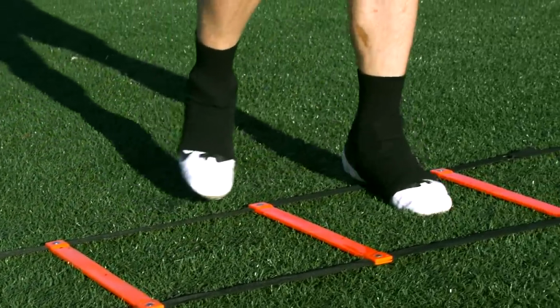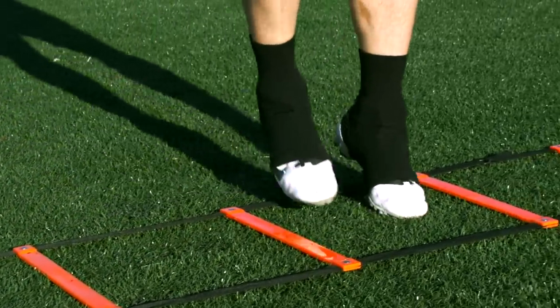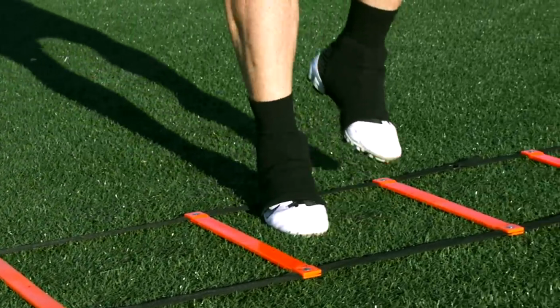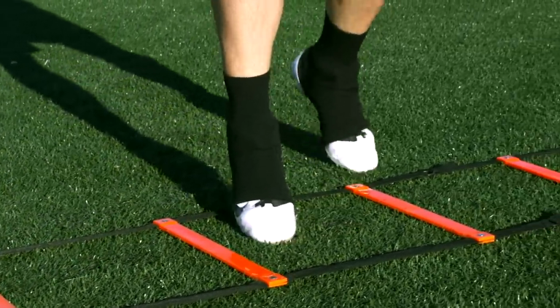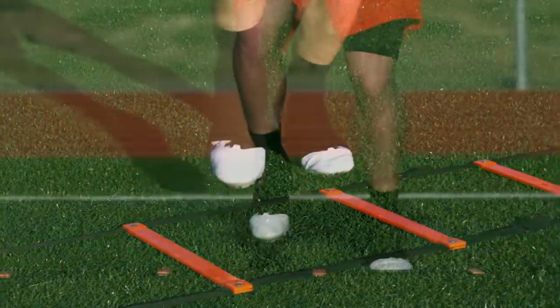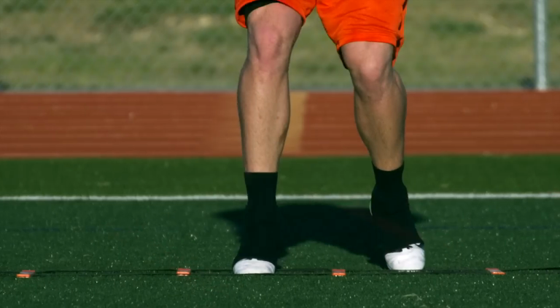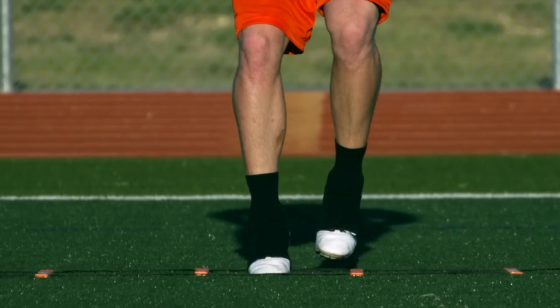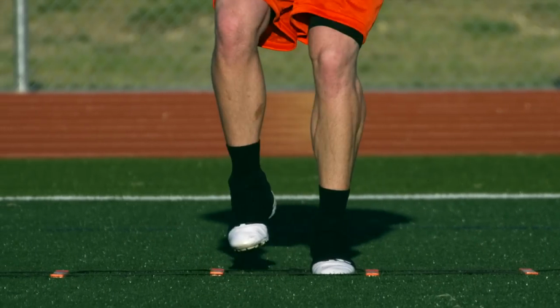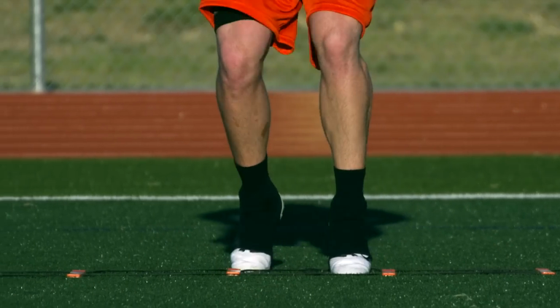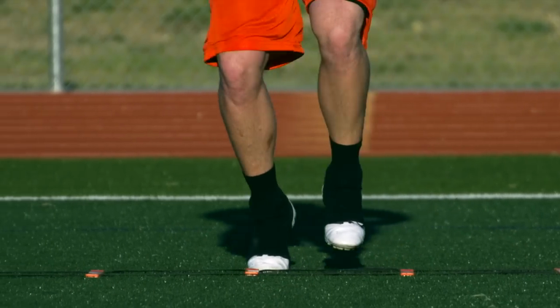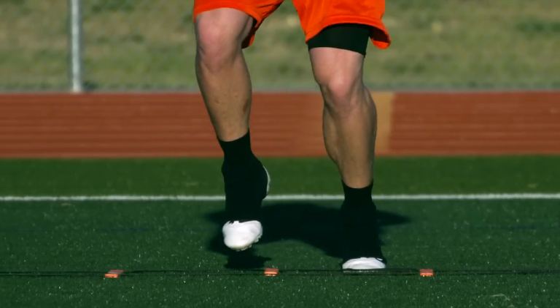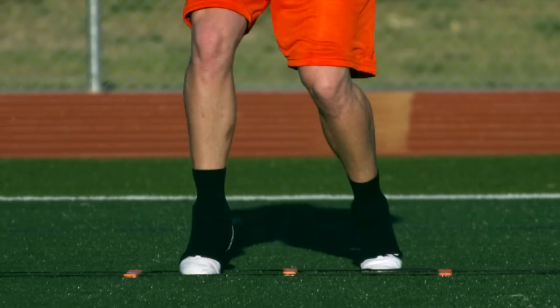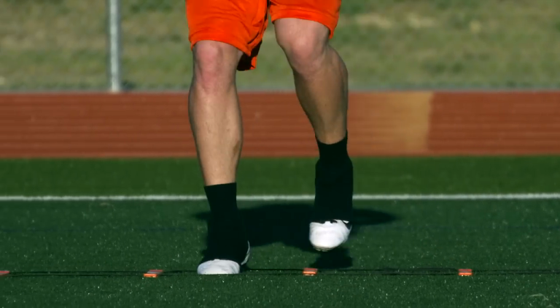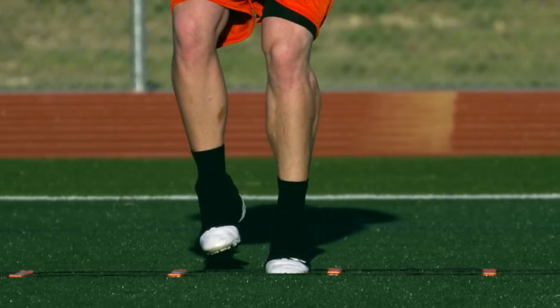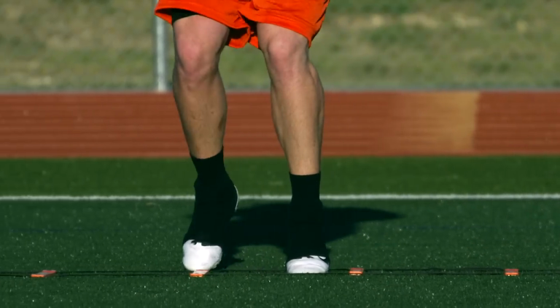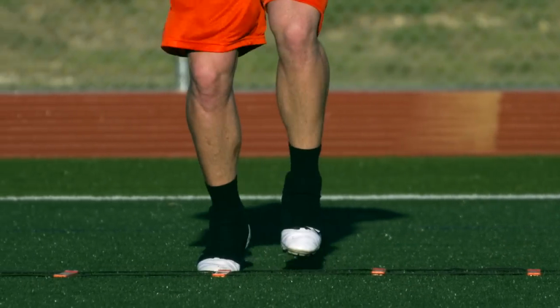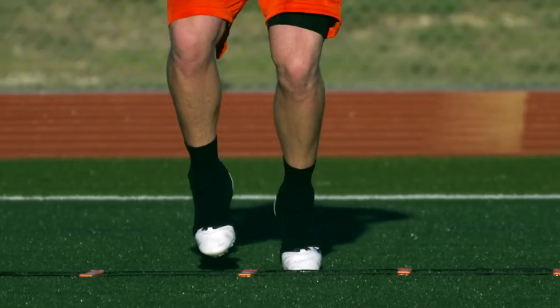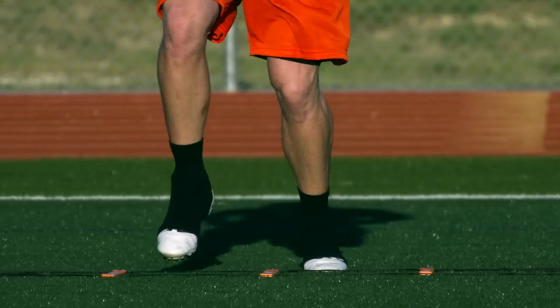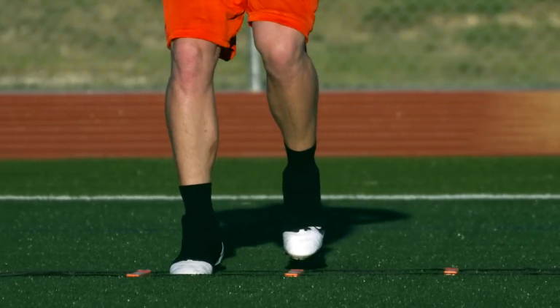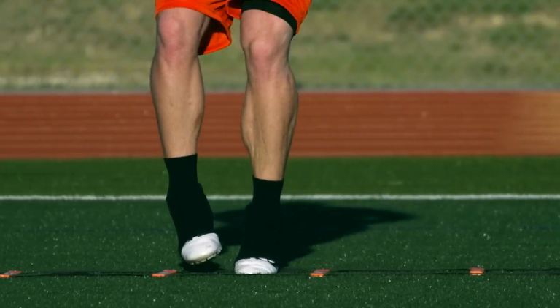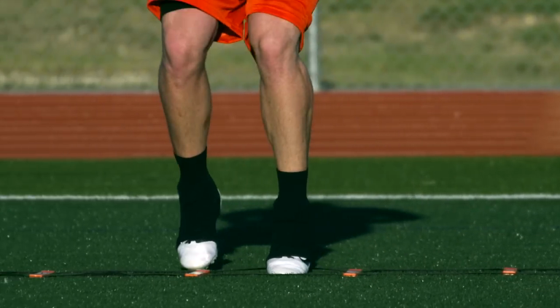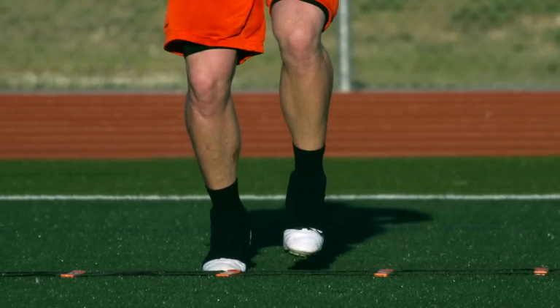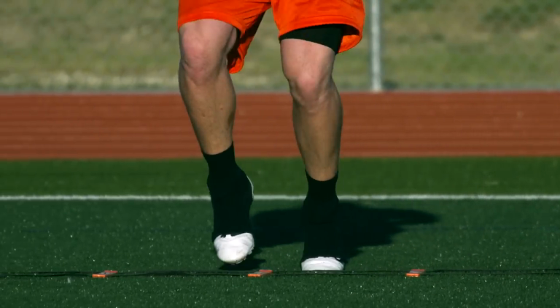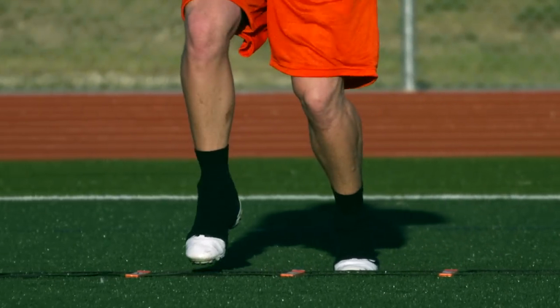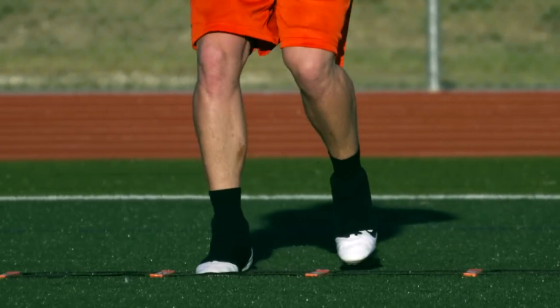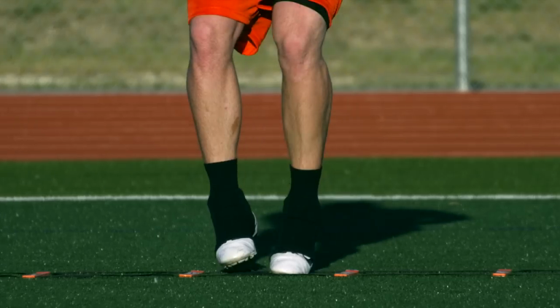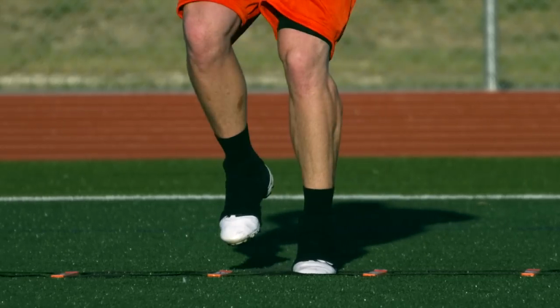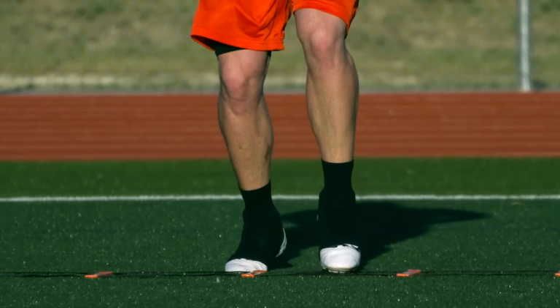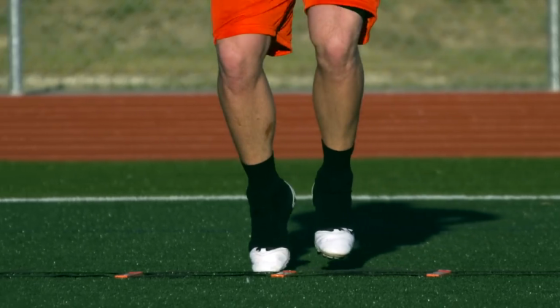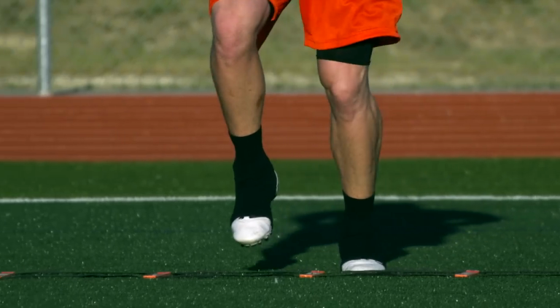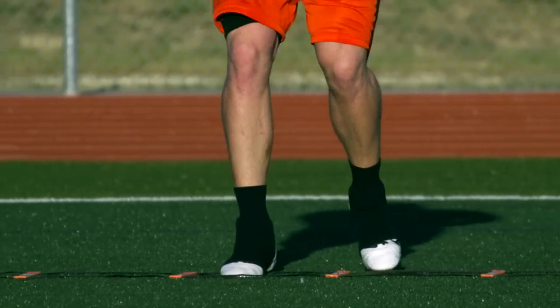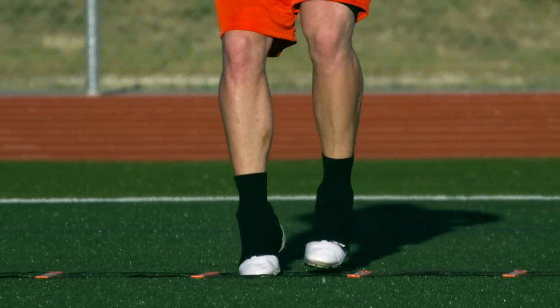Whichever direction you are going determines your lead leg, so if you're going right, your right leg will be your lead leg and vice versa. Just like all drills facing sideways, it's important to repeat facing both directions.